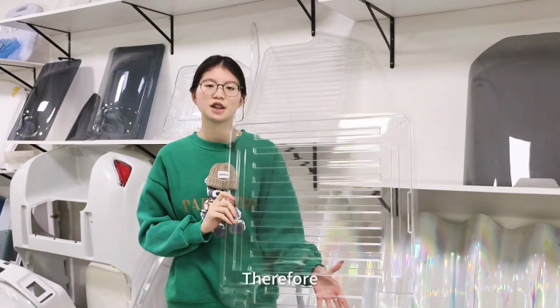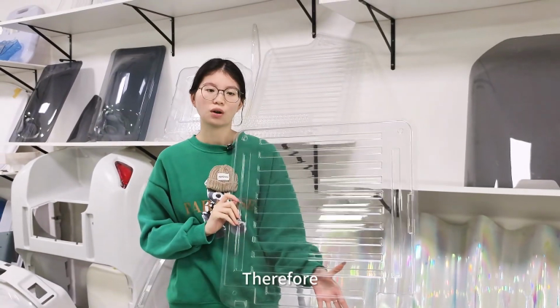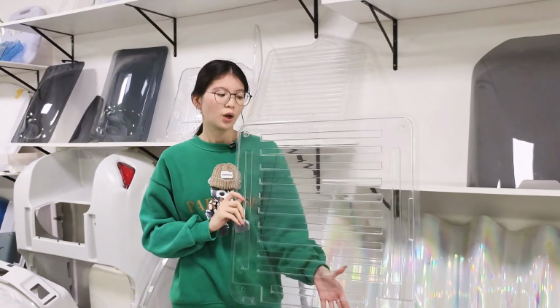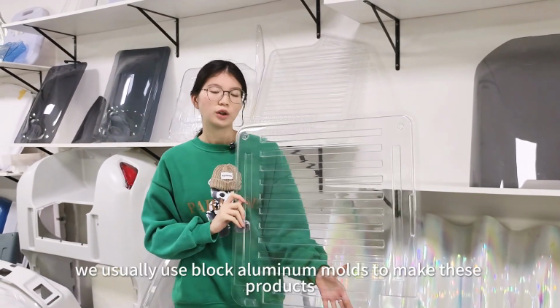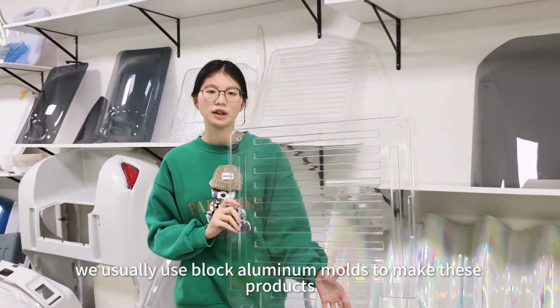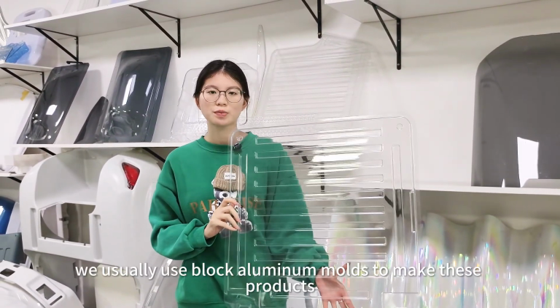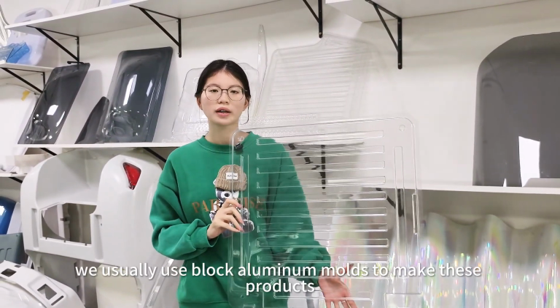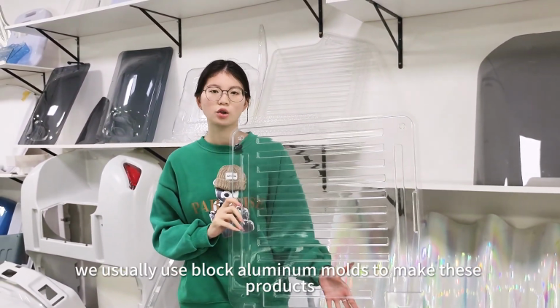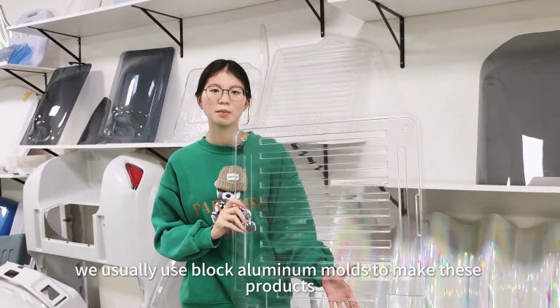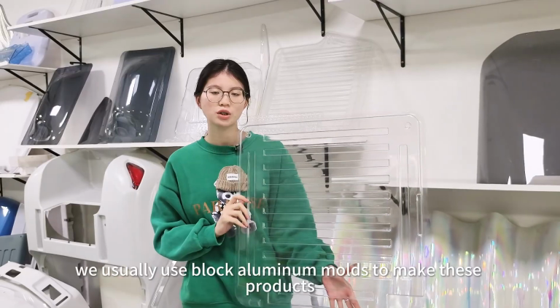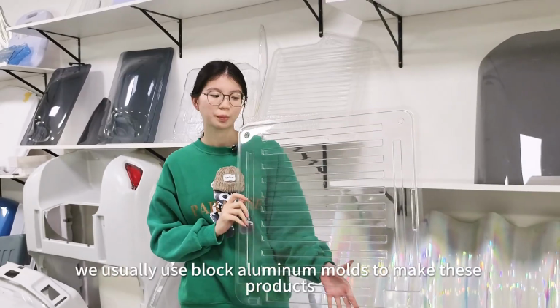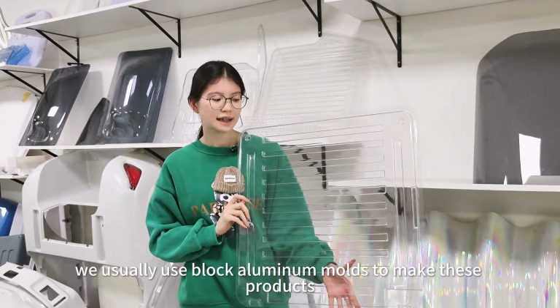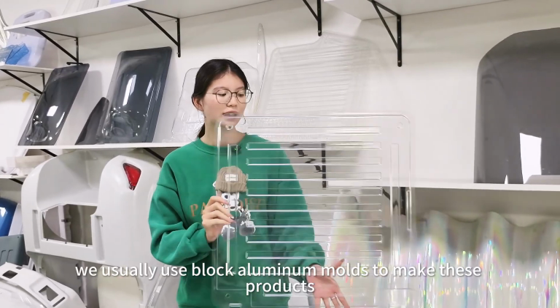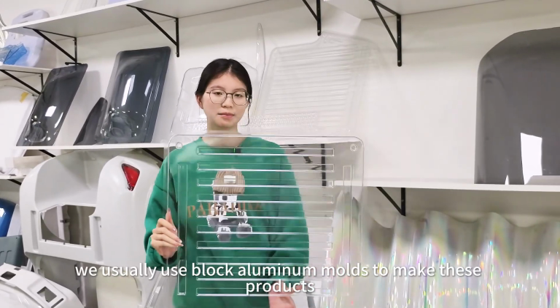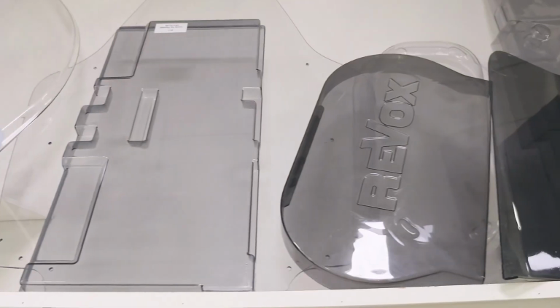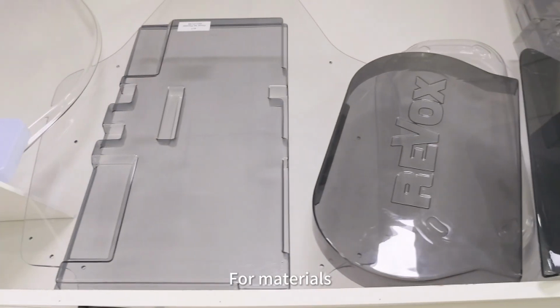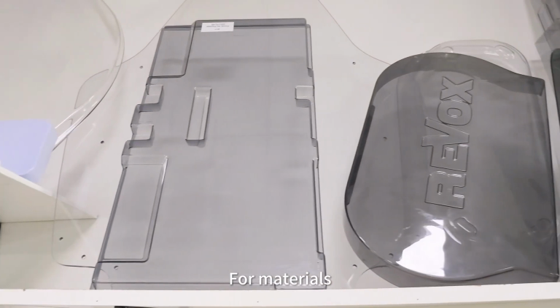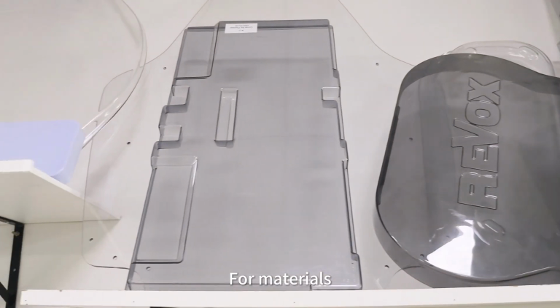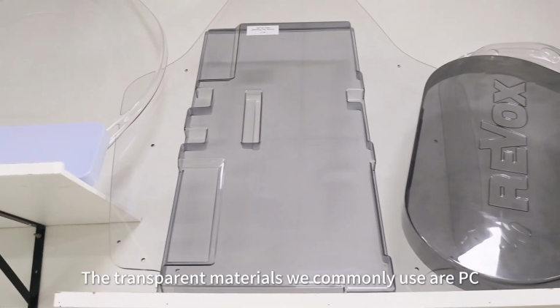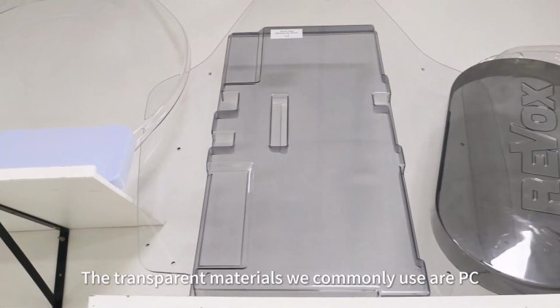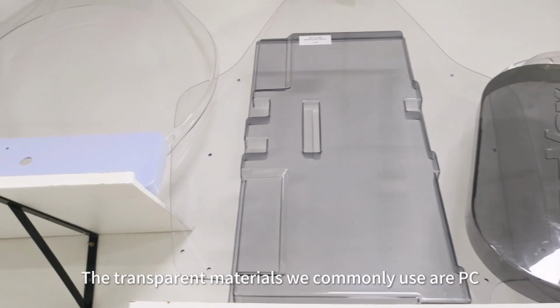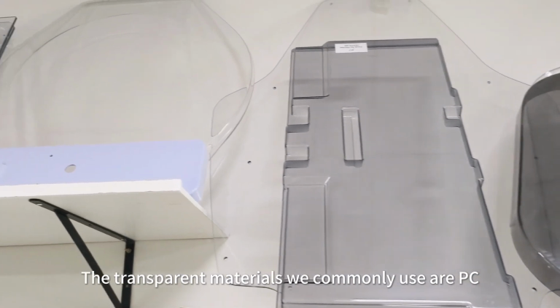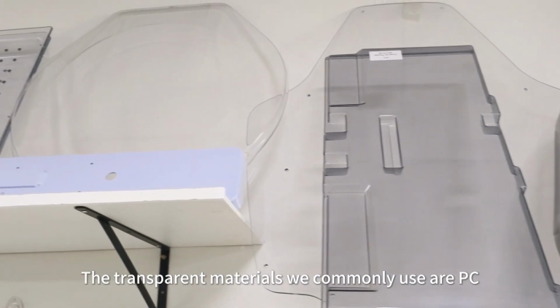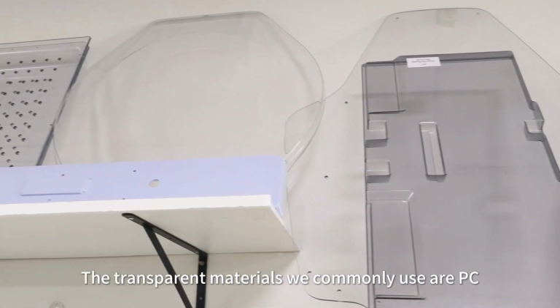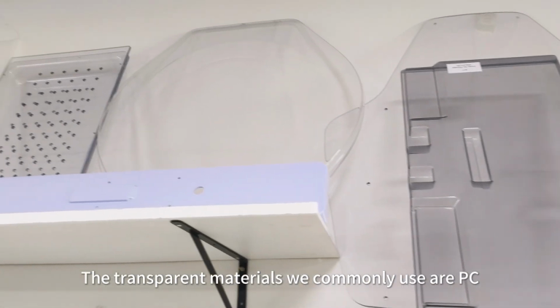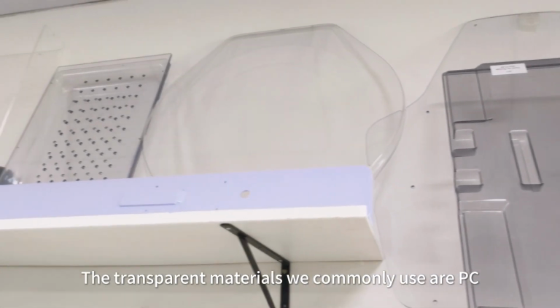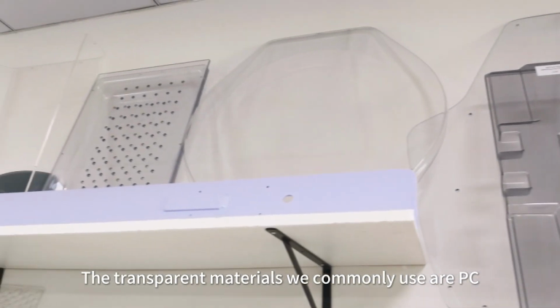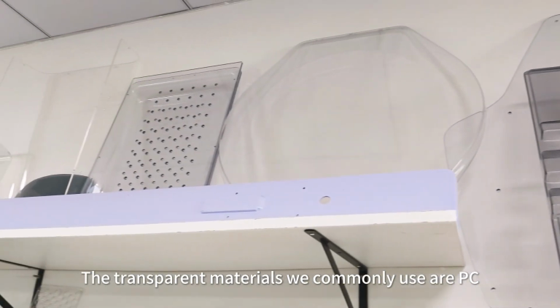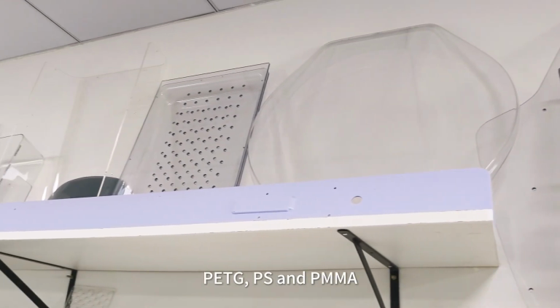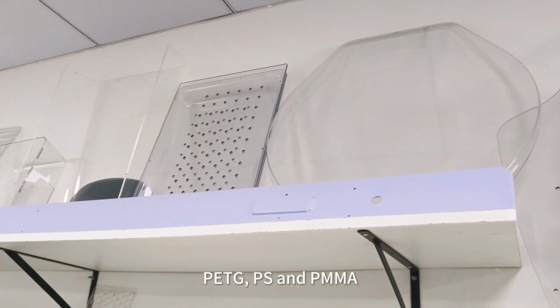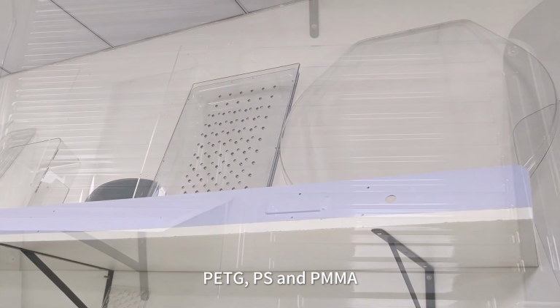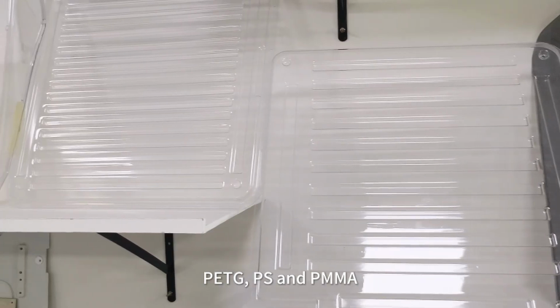Therefore, we usually use block aluminum molds to make these products. For materials, the transparent materials we commonly use are PC, PETG, and PMMA.